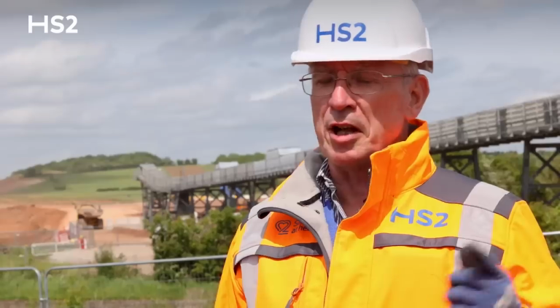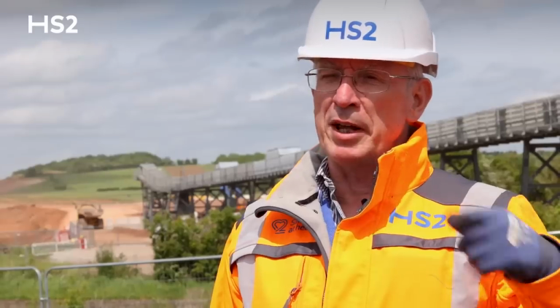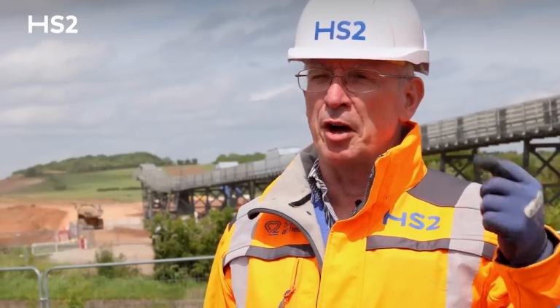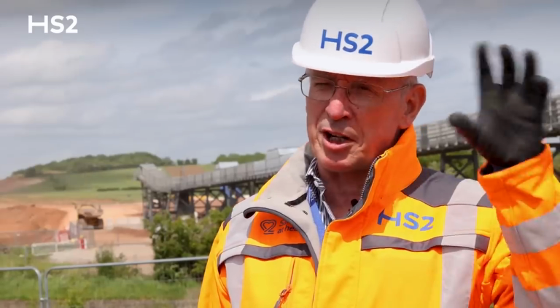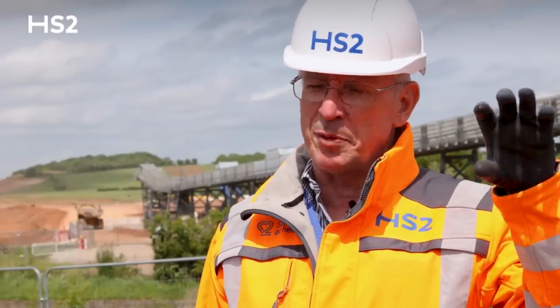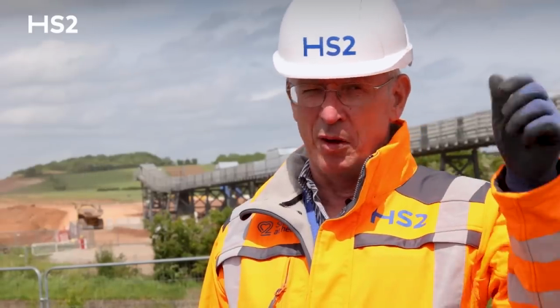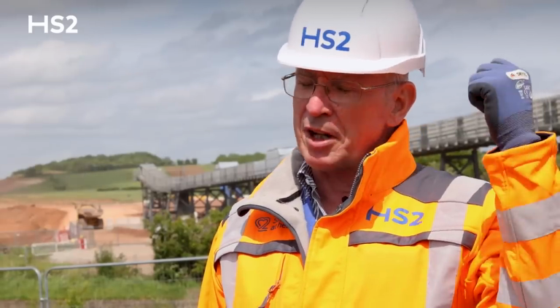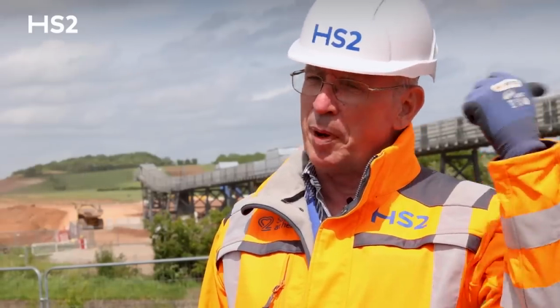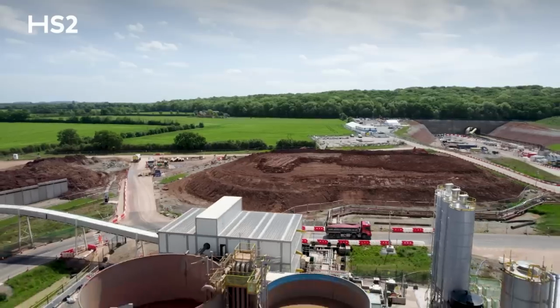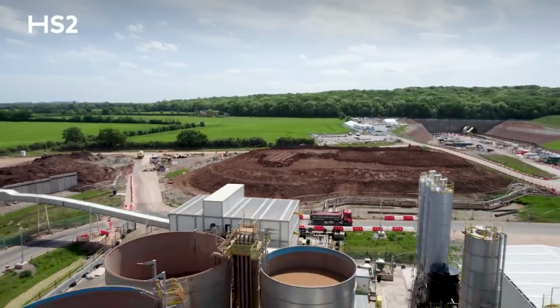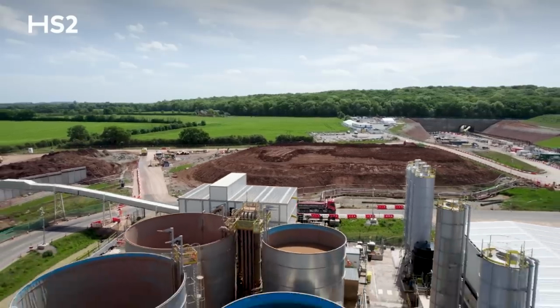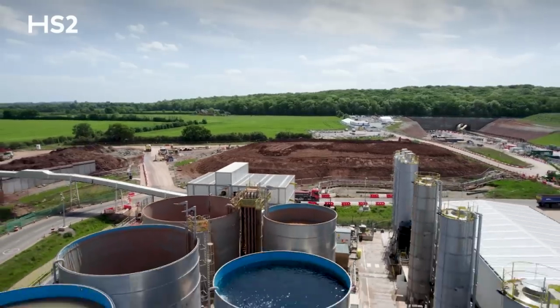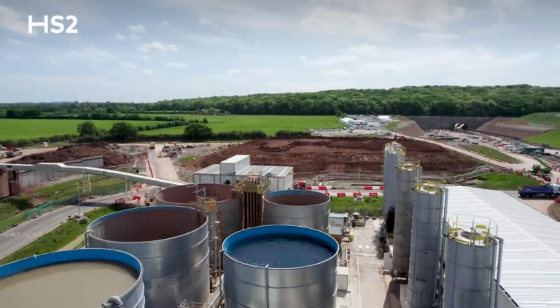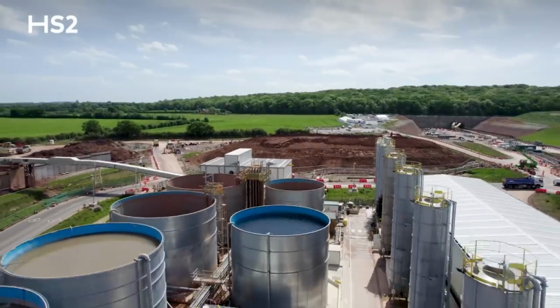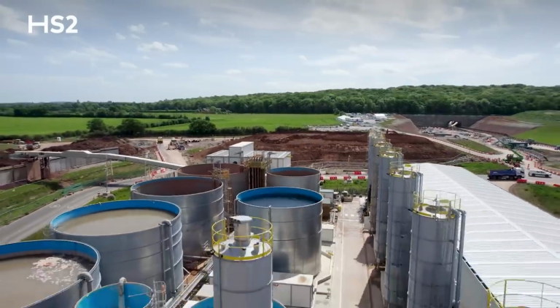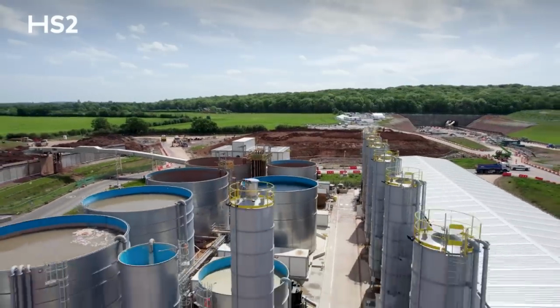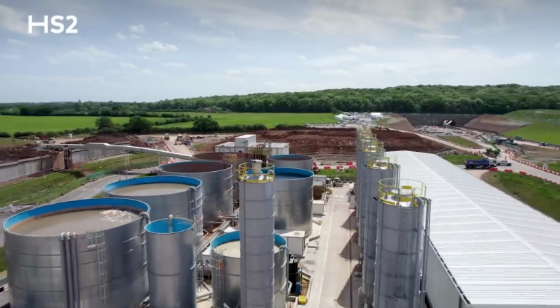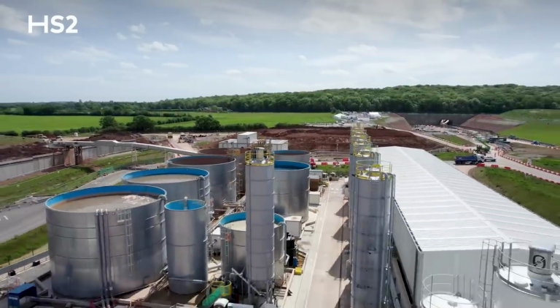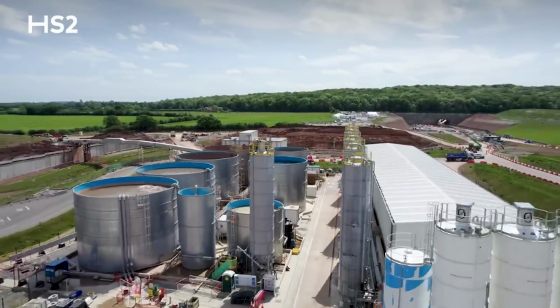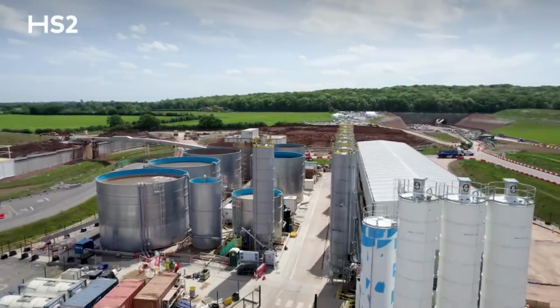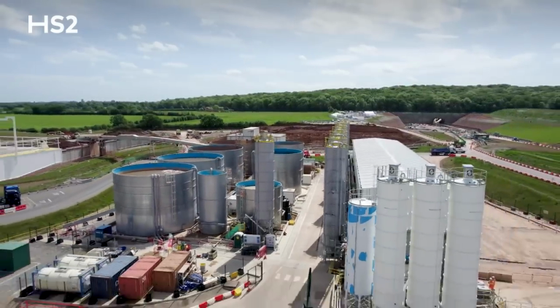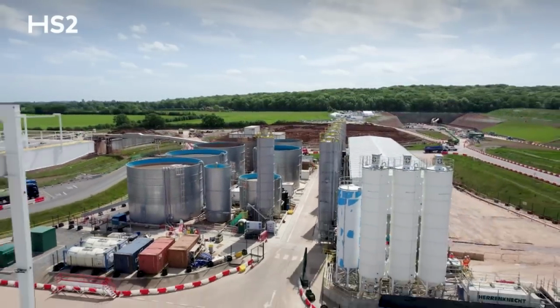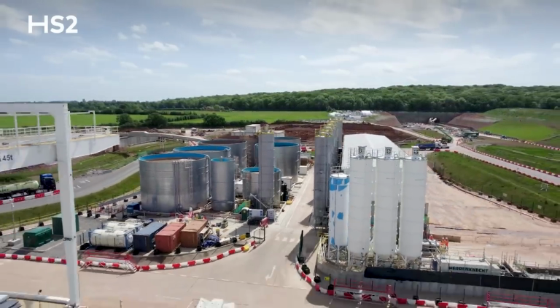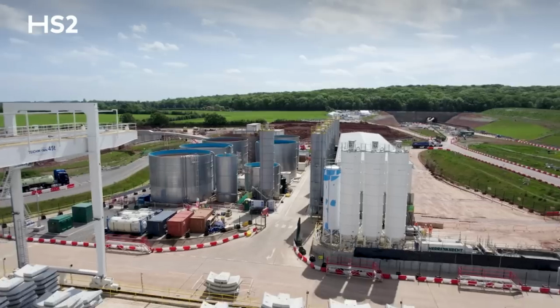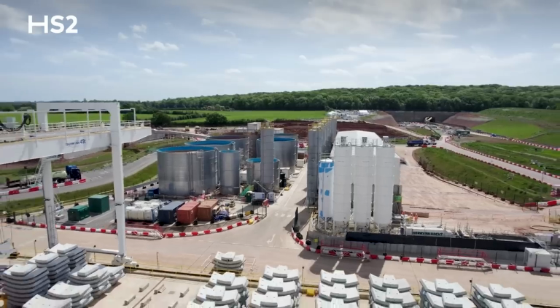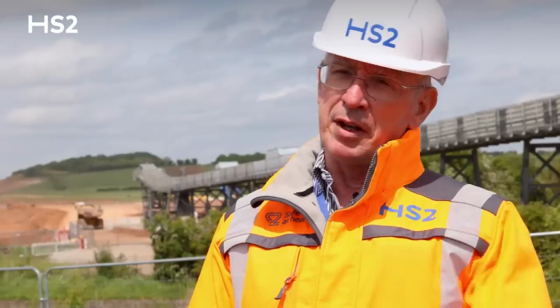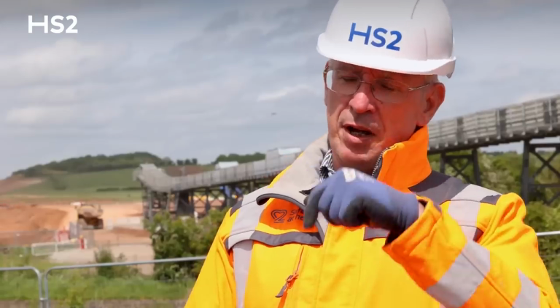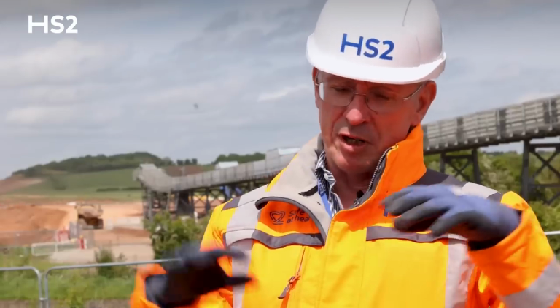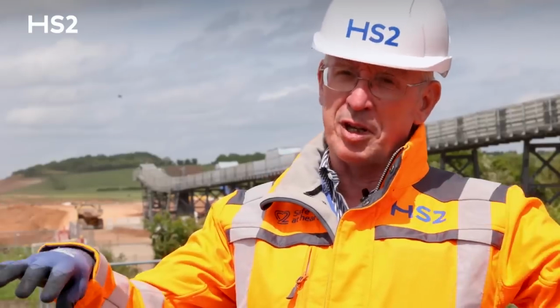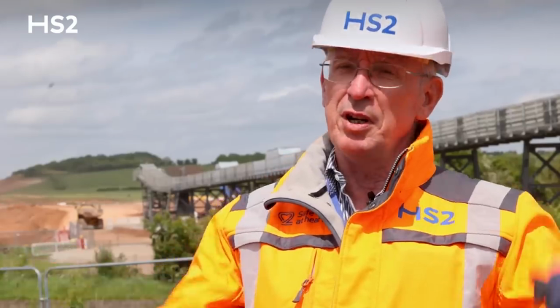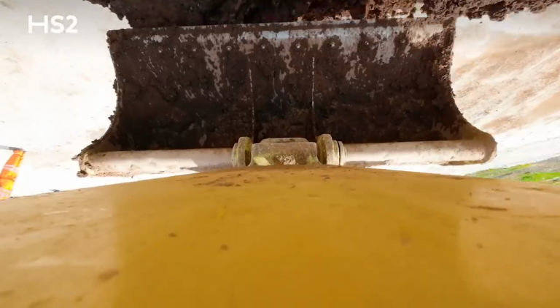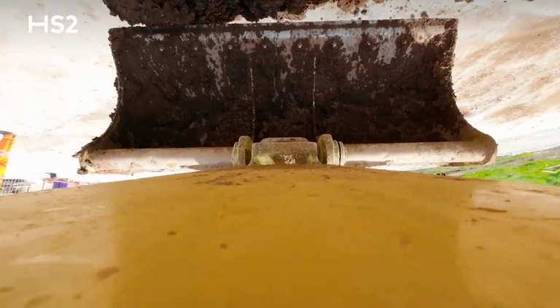Essentially we're making a slurry of the excavated material that's then pumped back to our slurry treatment plant. The material is processed there through centrifuges, shaker beds — sands, fines, and stone are taken out — and then it's separated into its constituent heaps and we move the material.